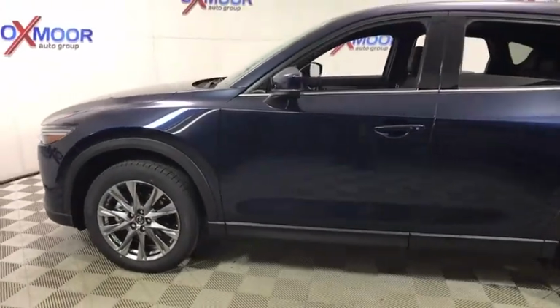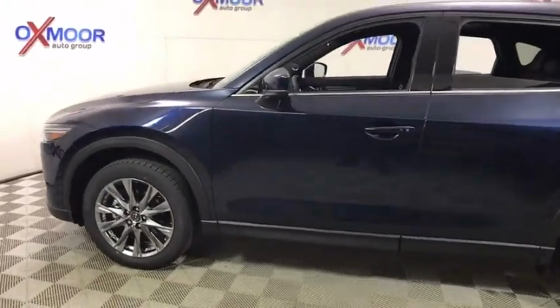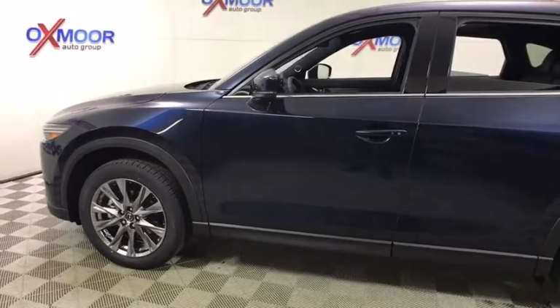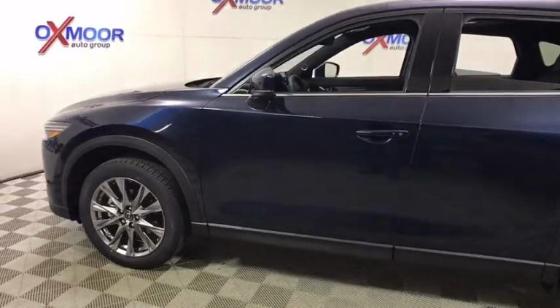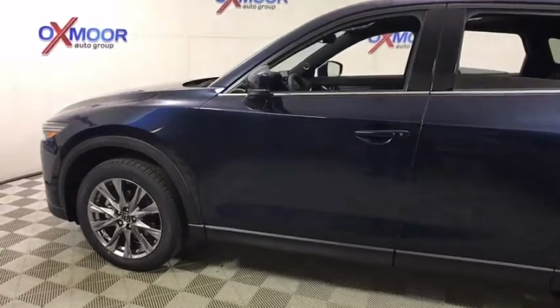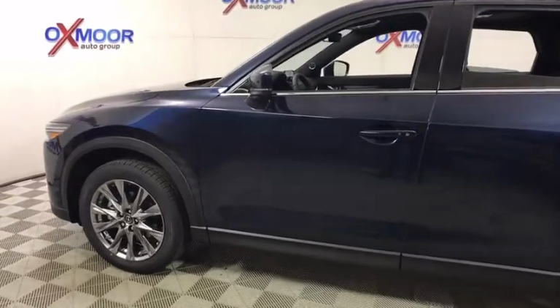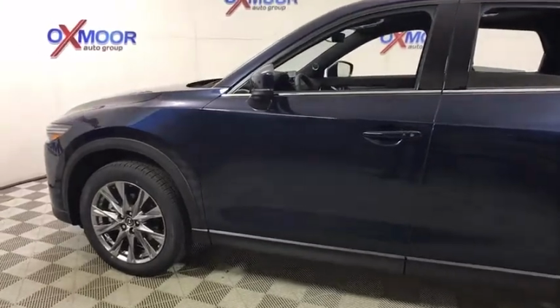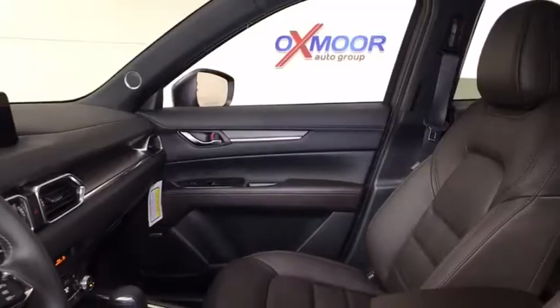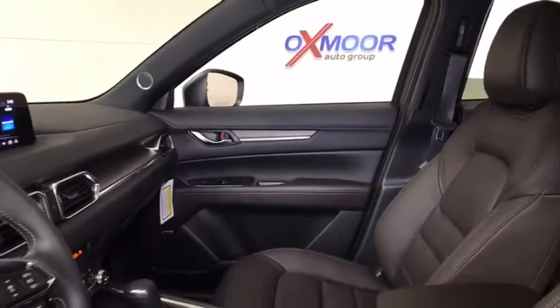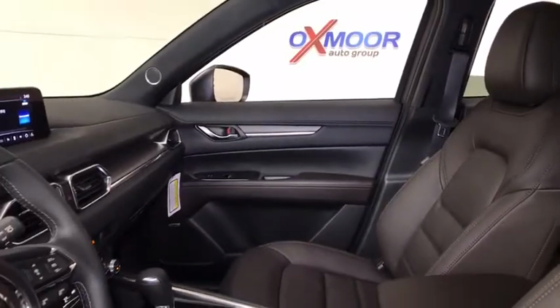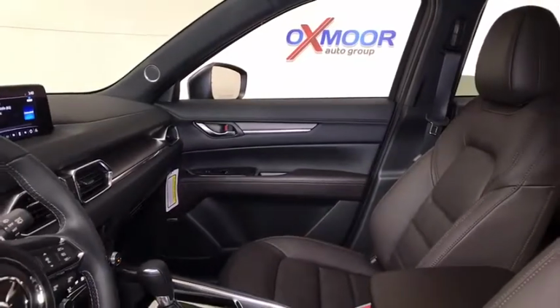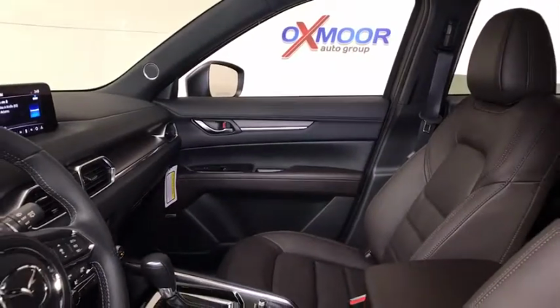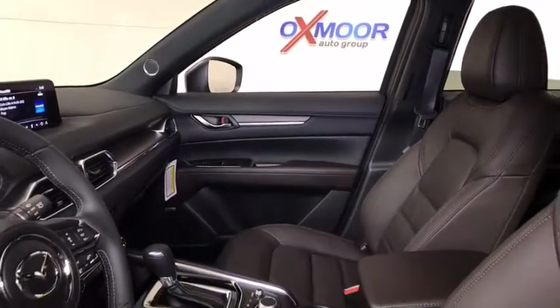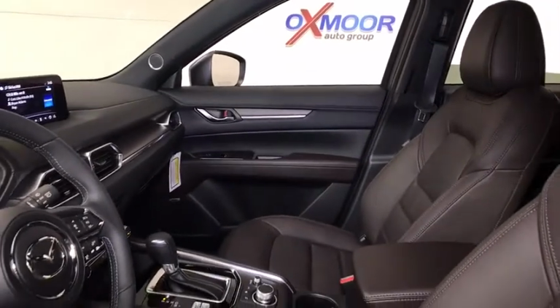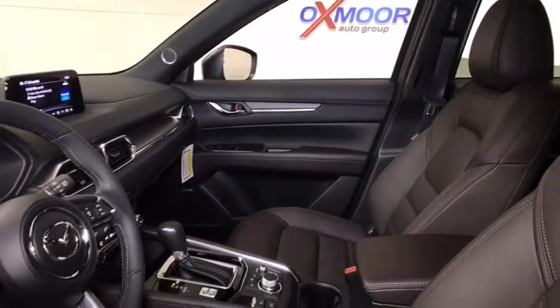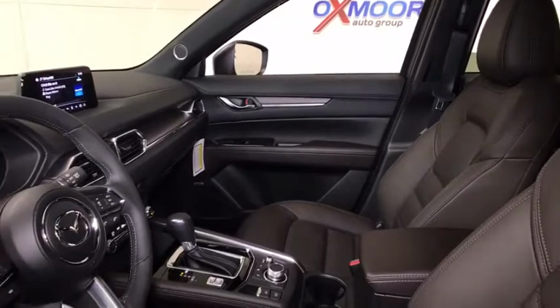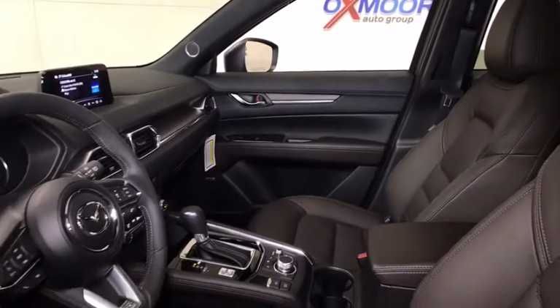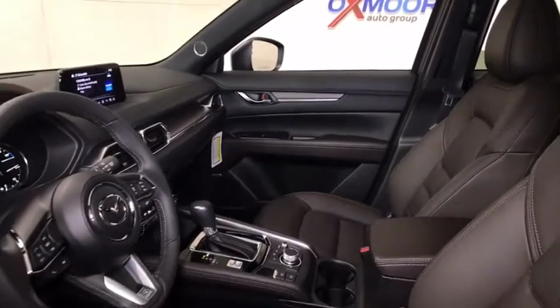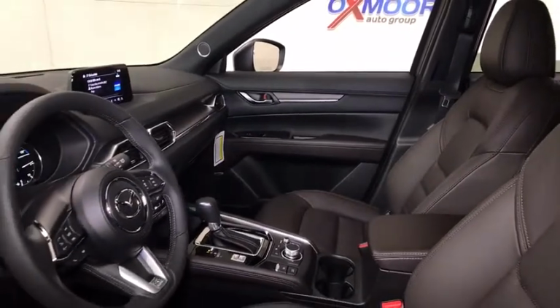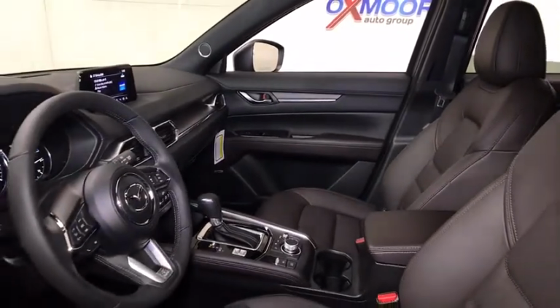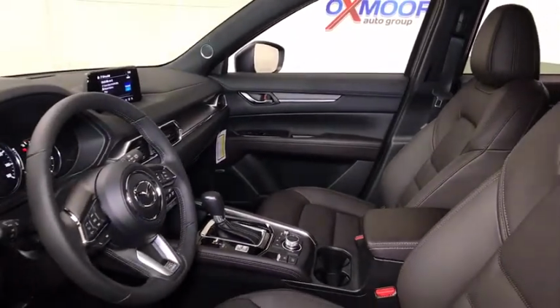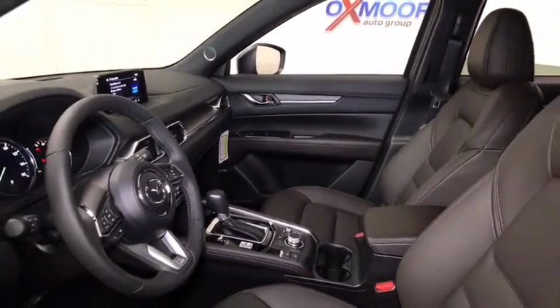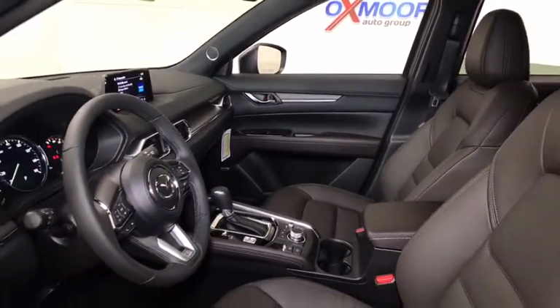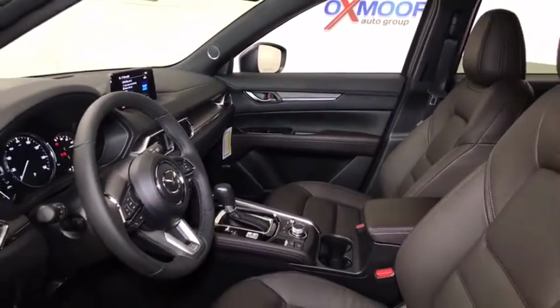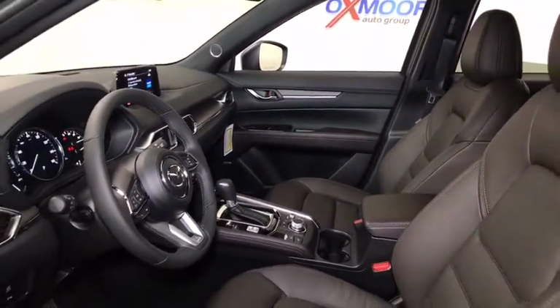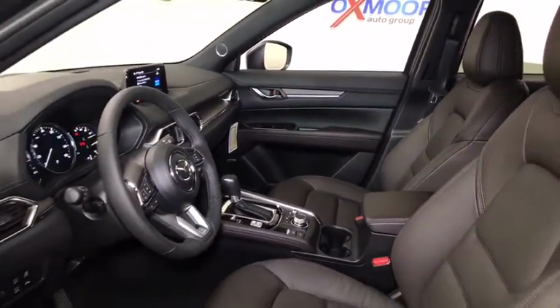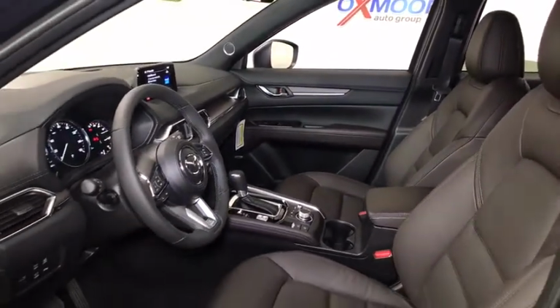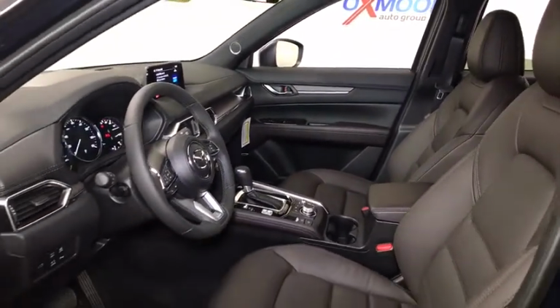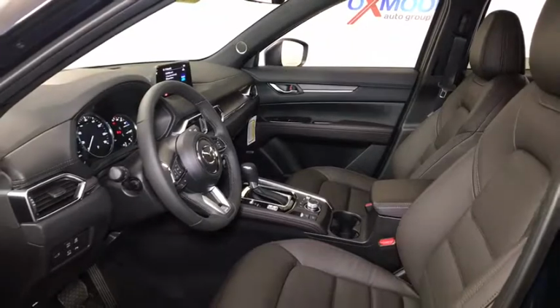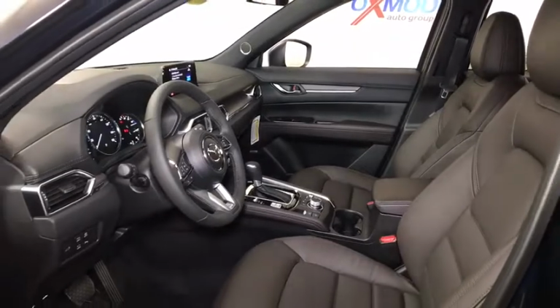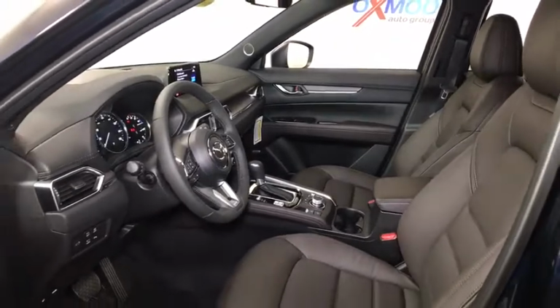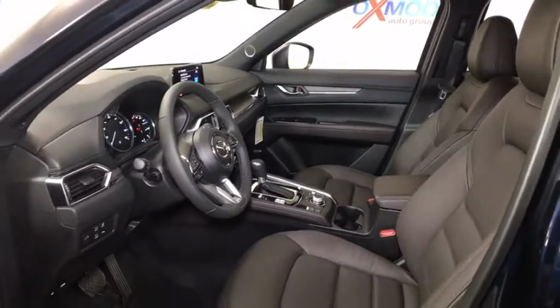Heated seats, navigation system, traction control, power passenger seat, backup camera, power liftgate, Bluetooth, dual airbags, power steering, alloy wheels, four-wheel disc brakes, premium sound system.